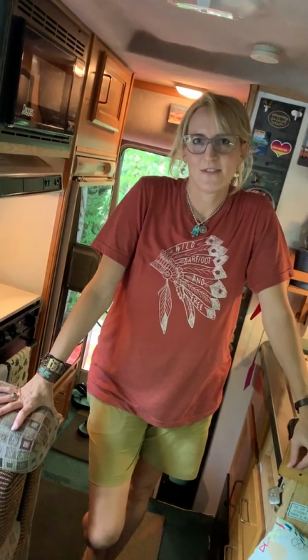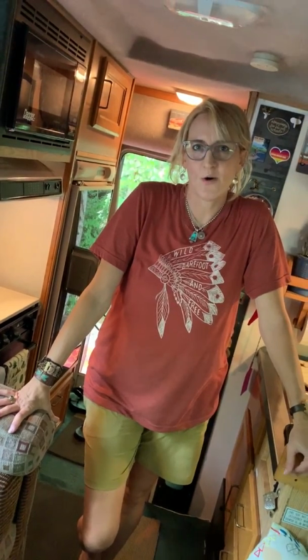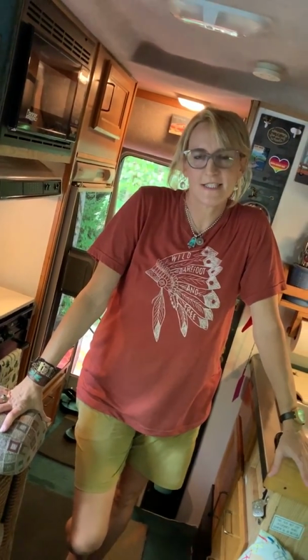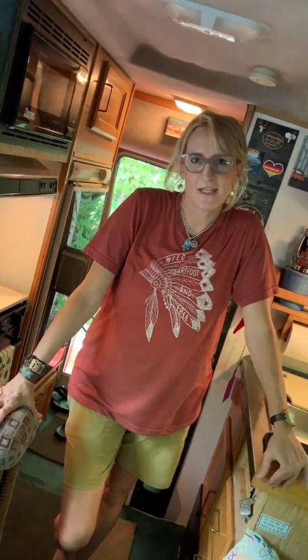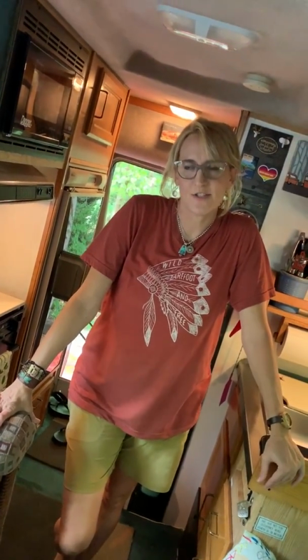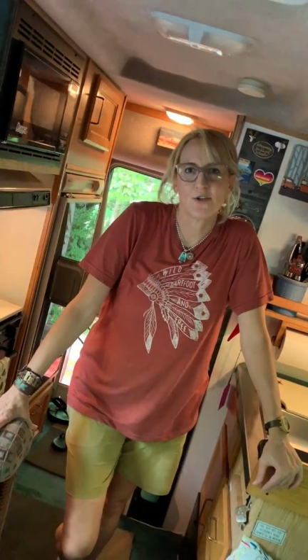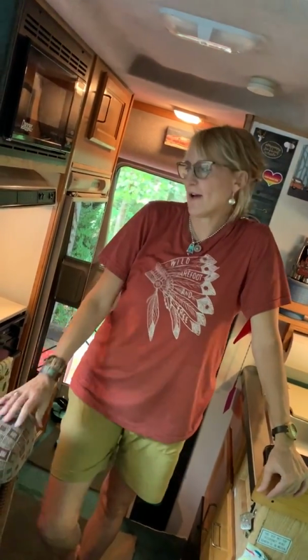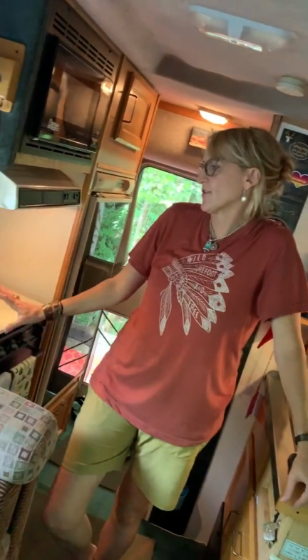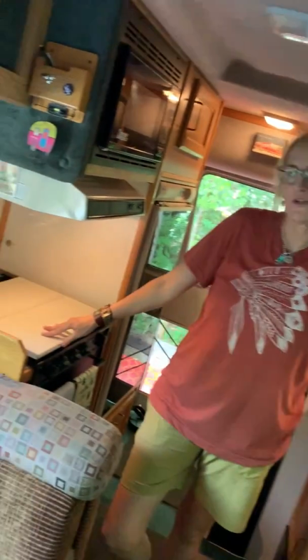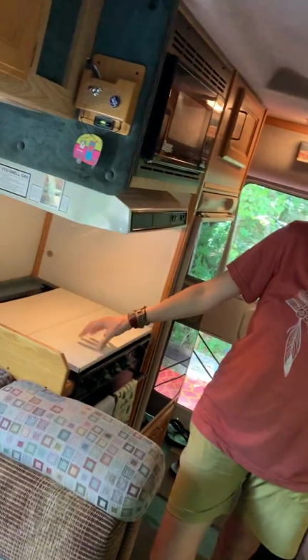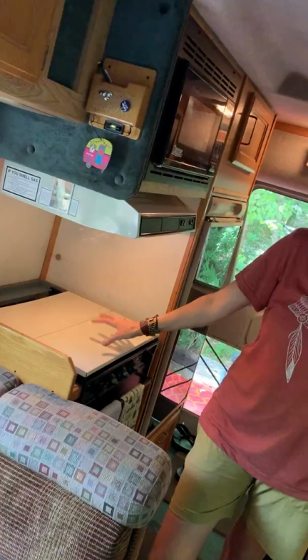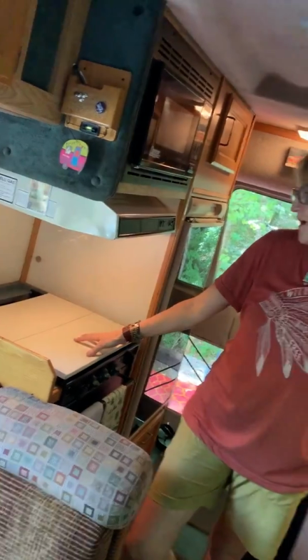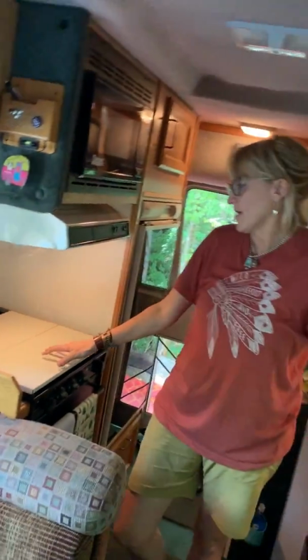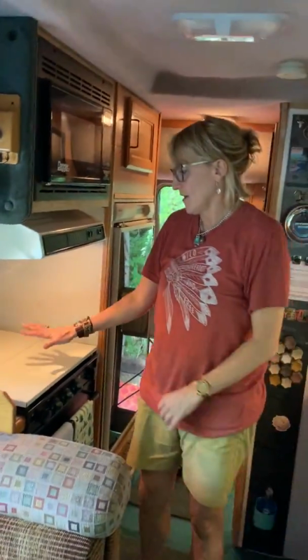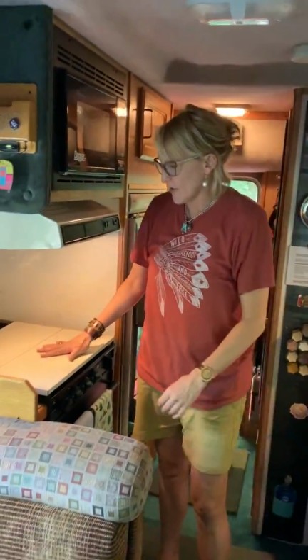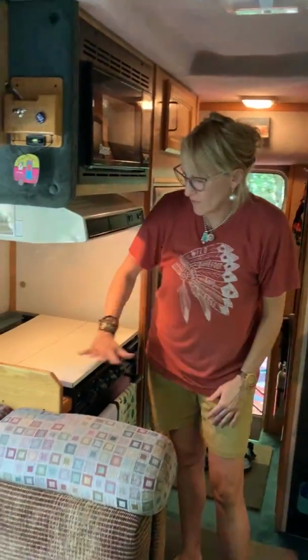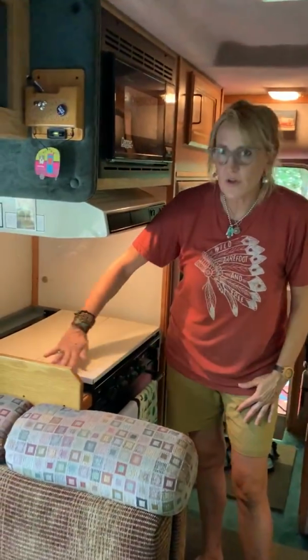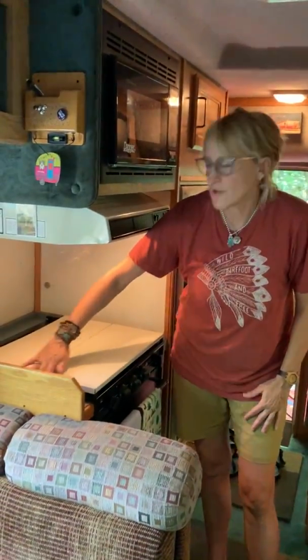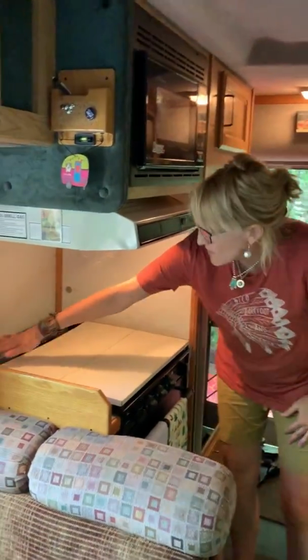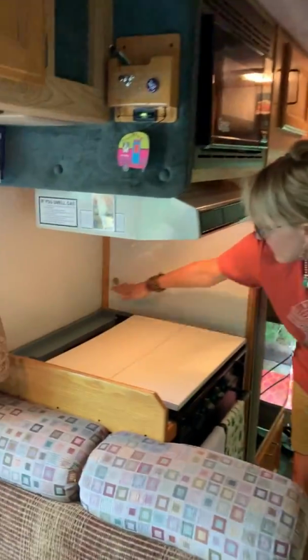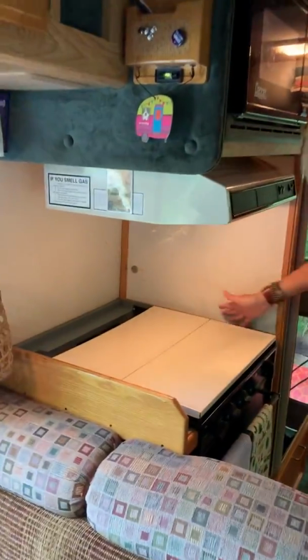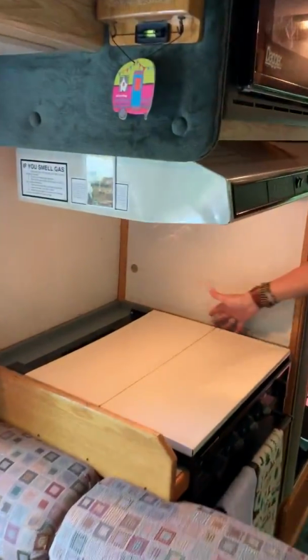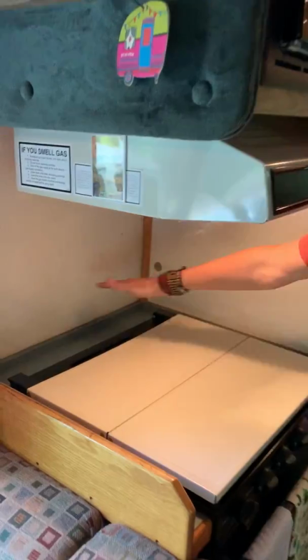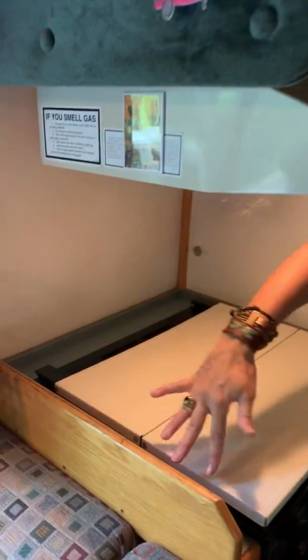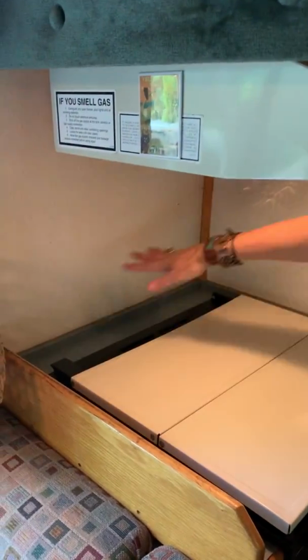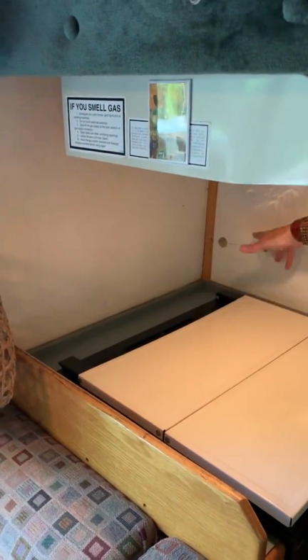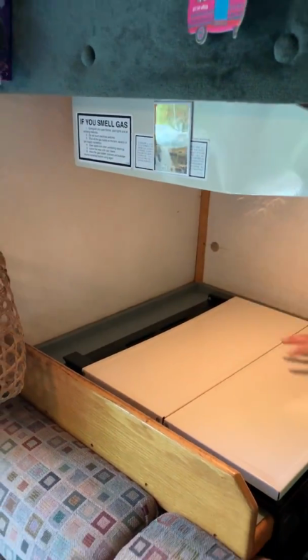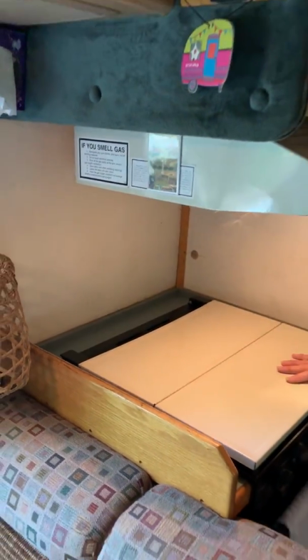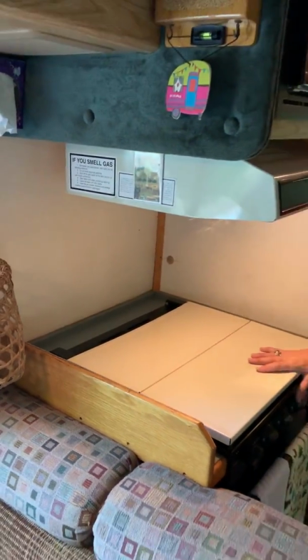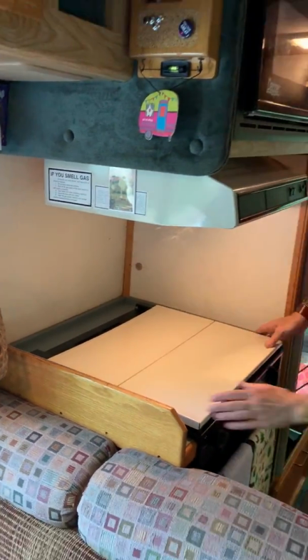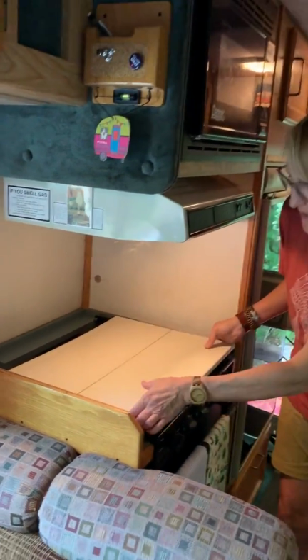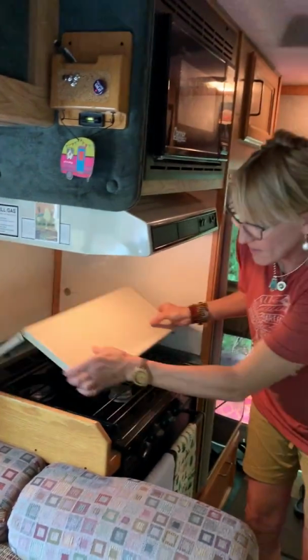Yo, yo, it's Lisa again. Just going to show you about cooking using the stovetop. Before you cook, just make sure that you have everything from around here cleared away, because it does get very hot and things can melt.